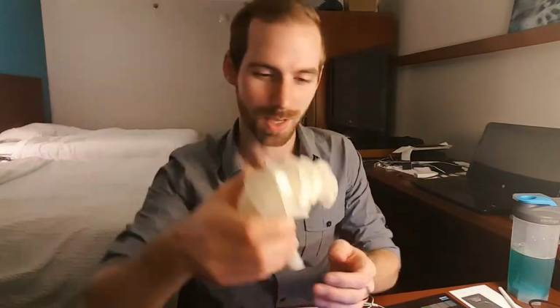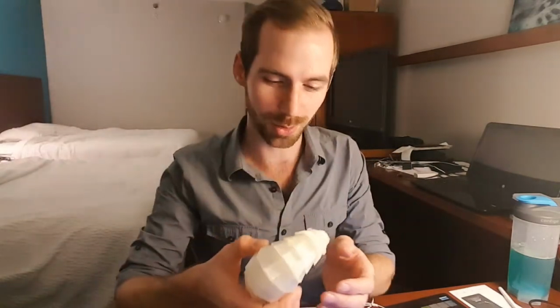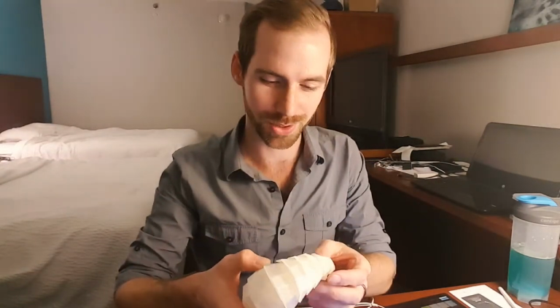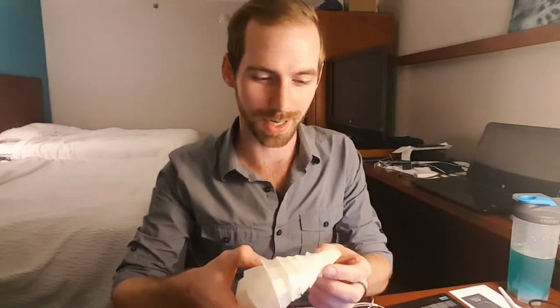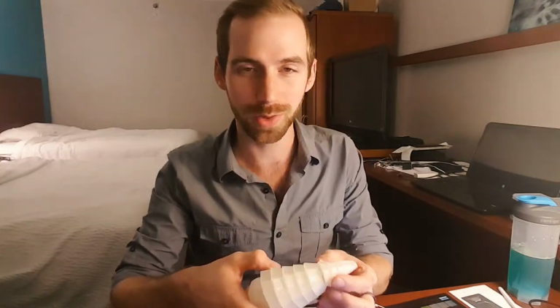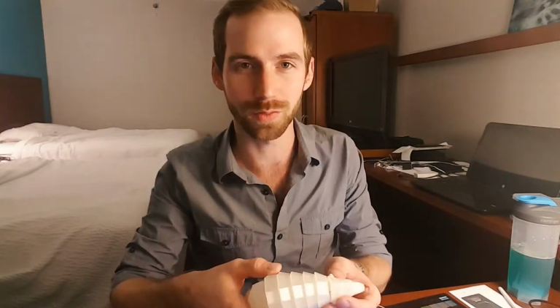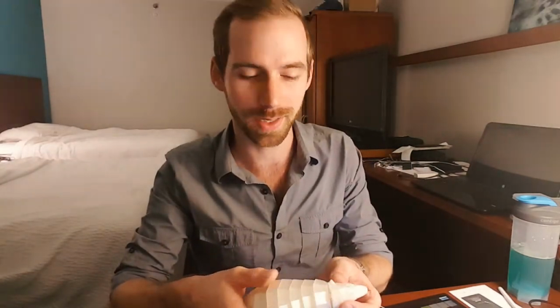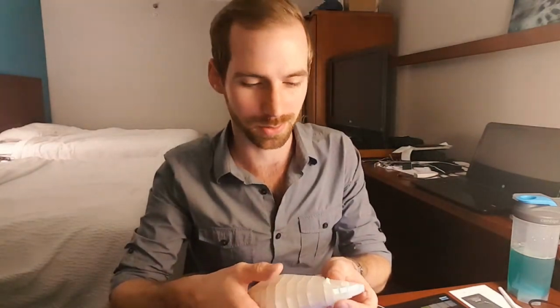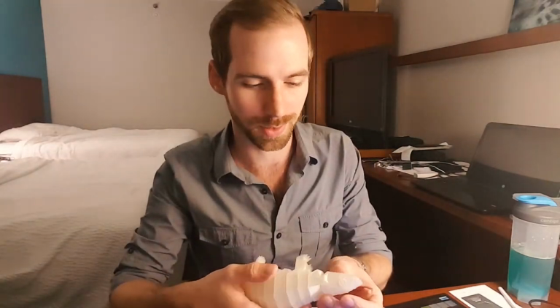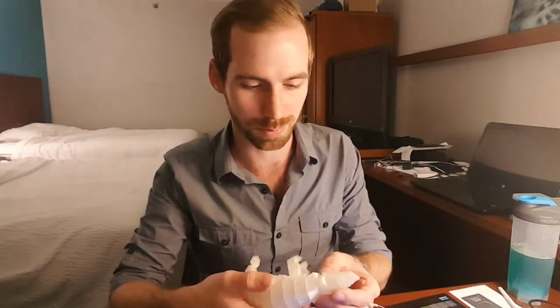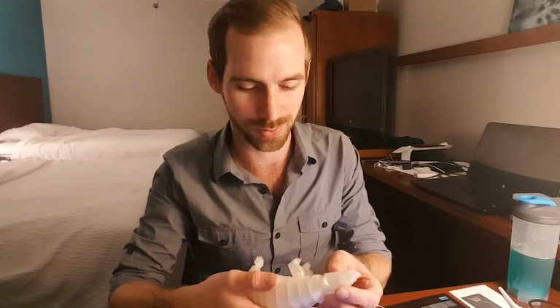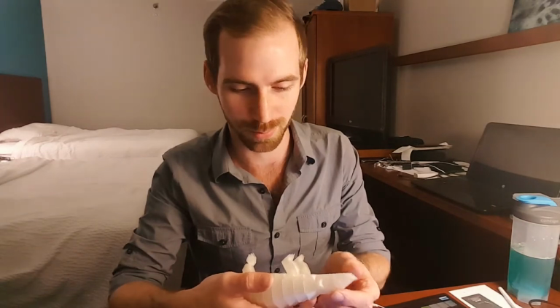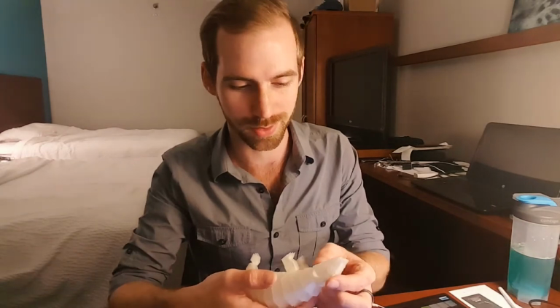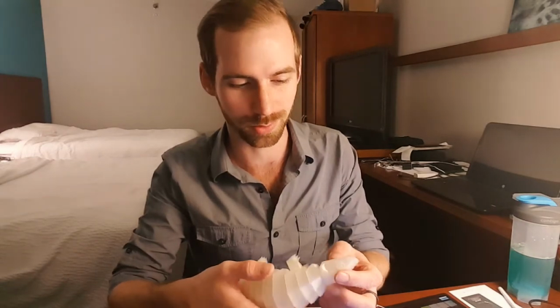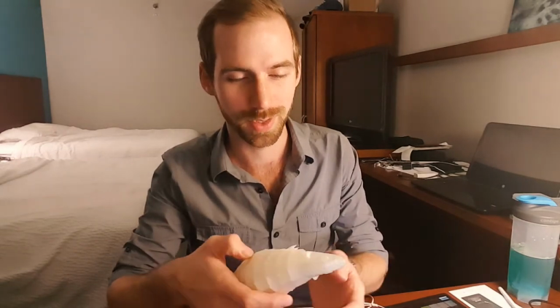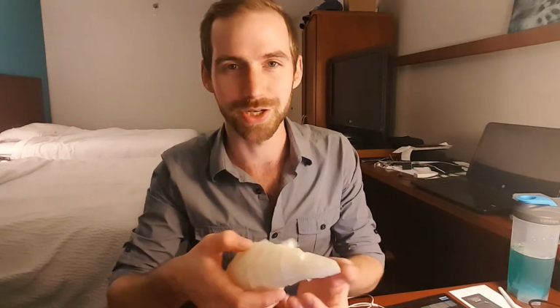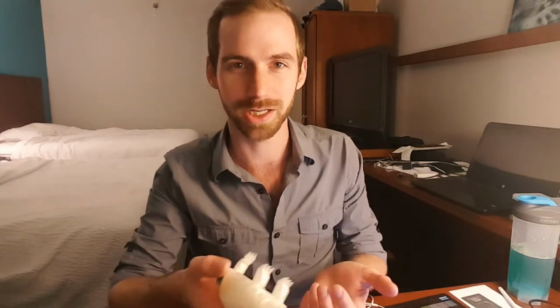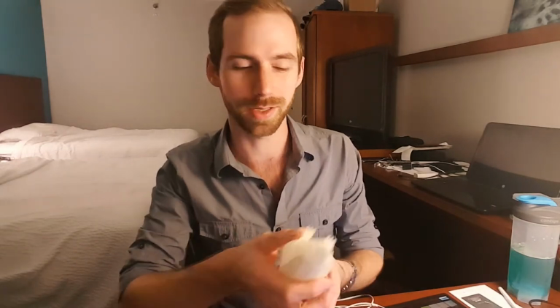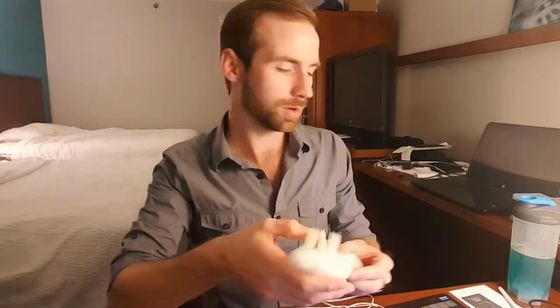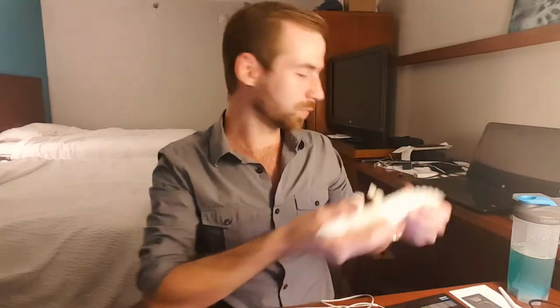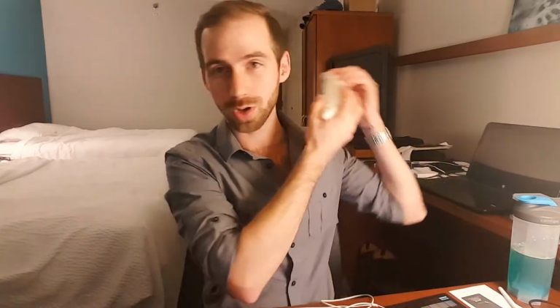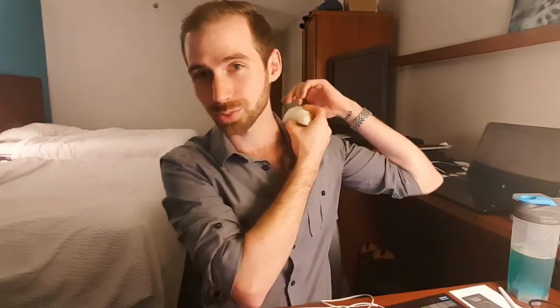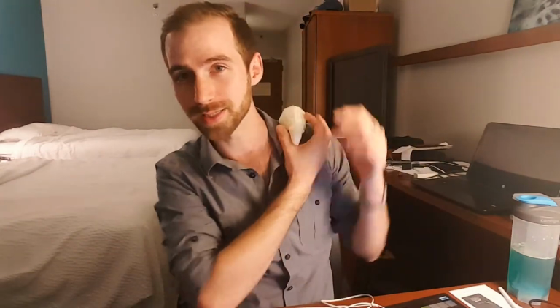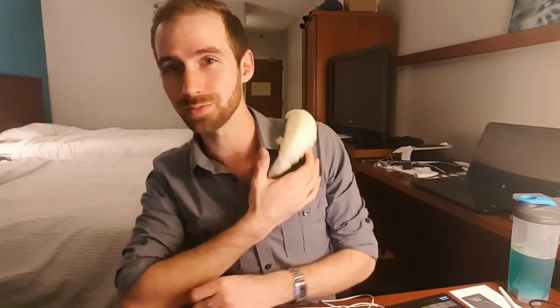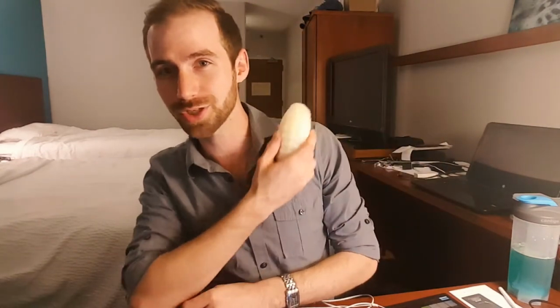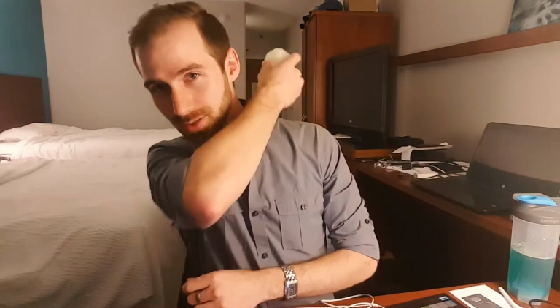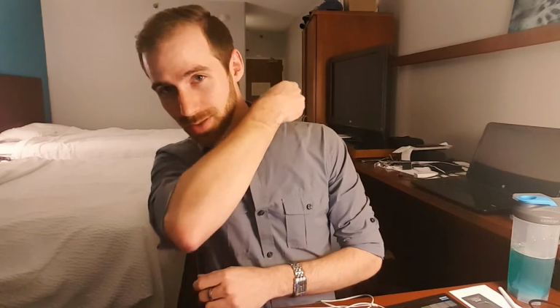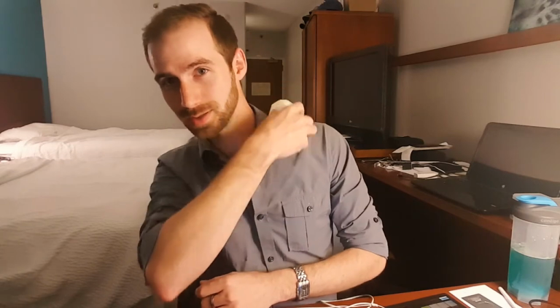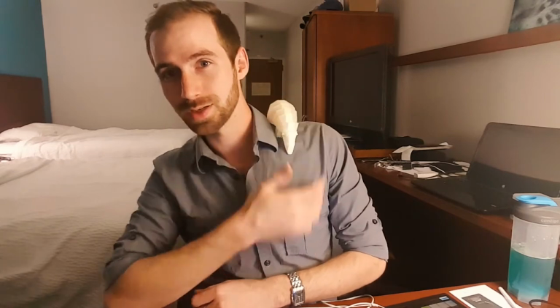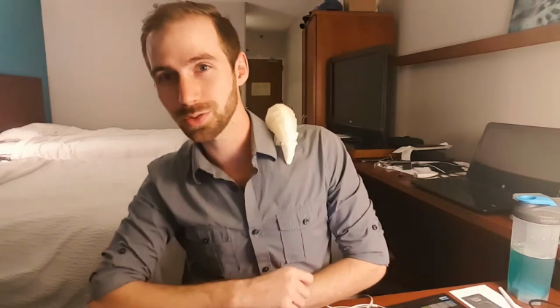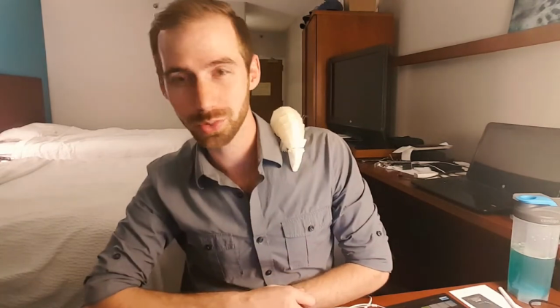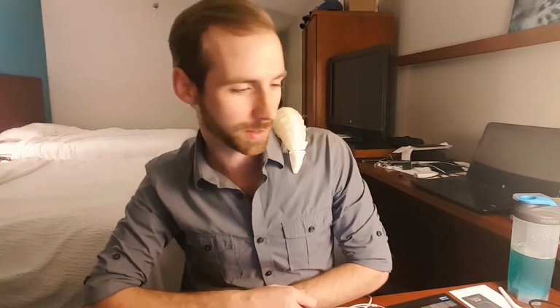I kind of want to add robotics to them. I want to add some motors to them and just carry them around. Like, how cool would it be to walk into a place and have them just chilling on your shoulder like that?